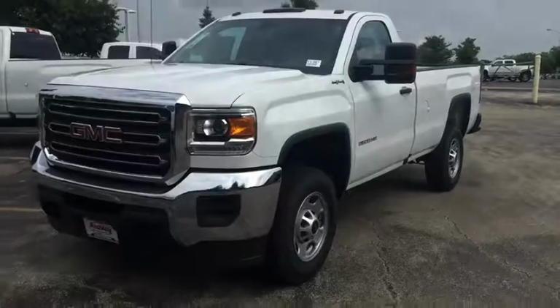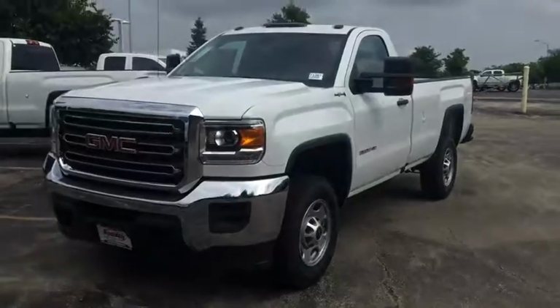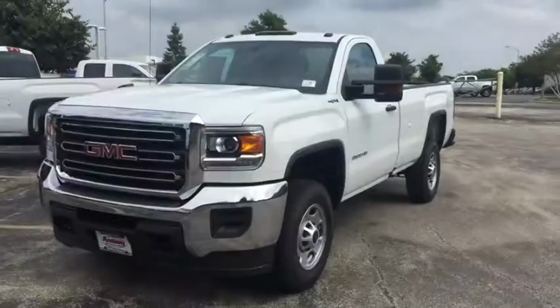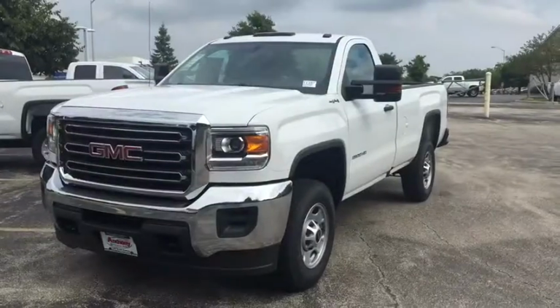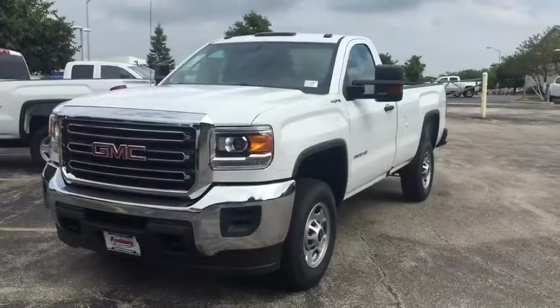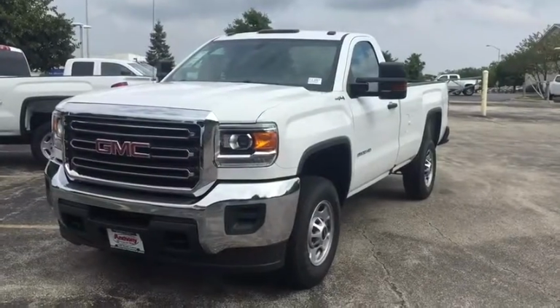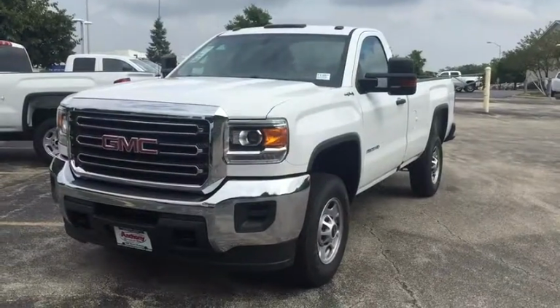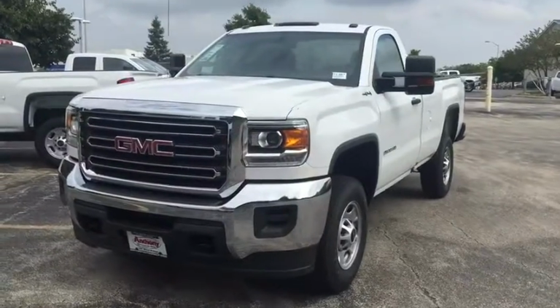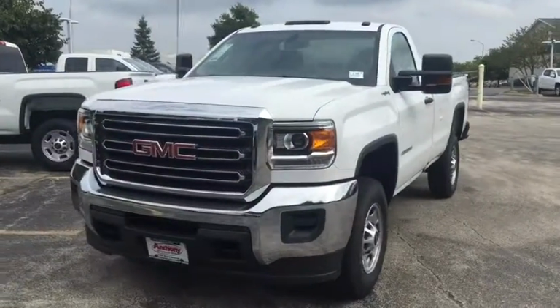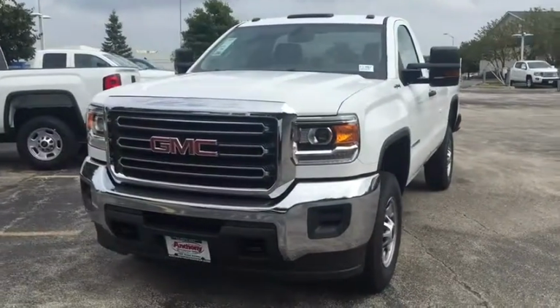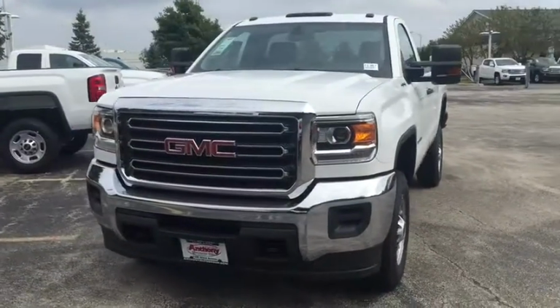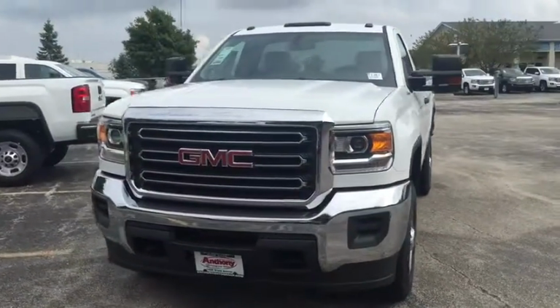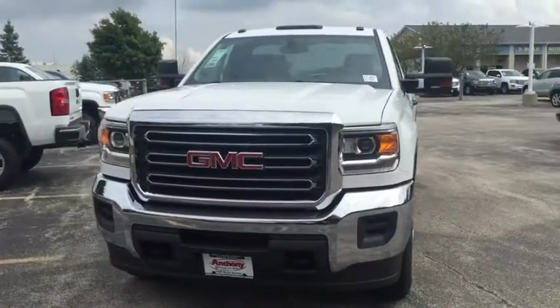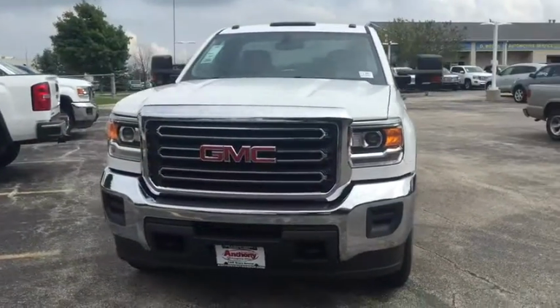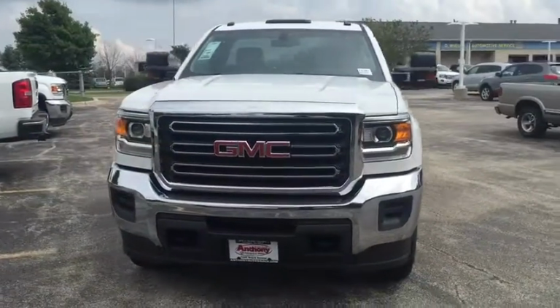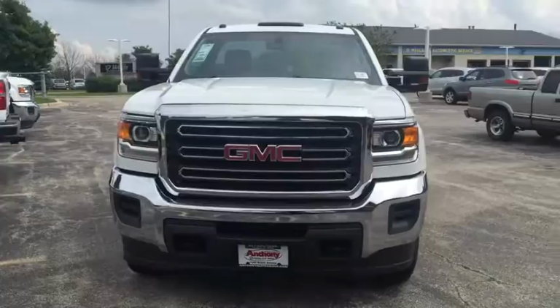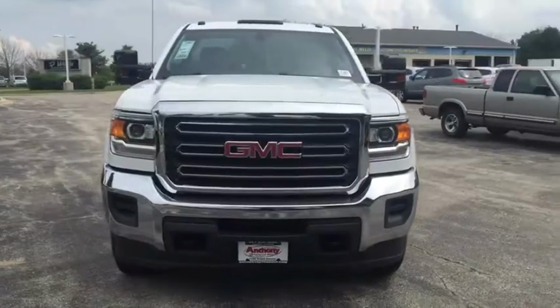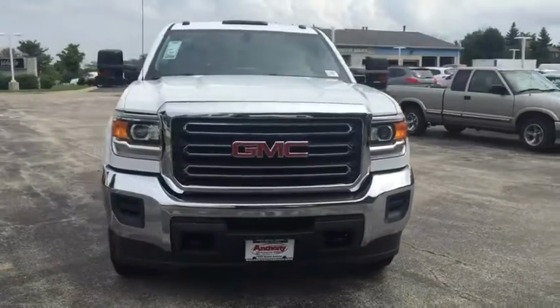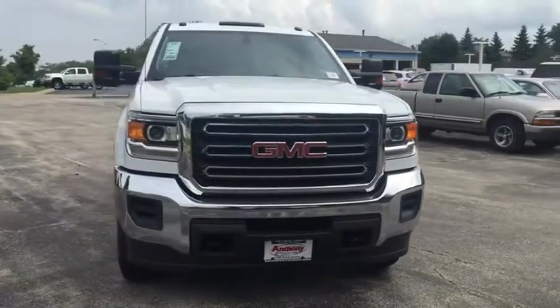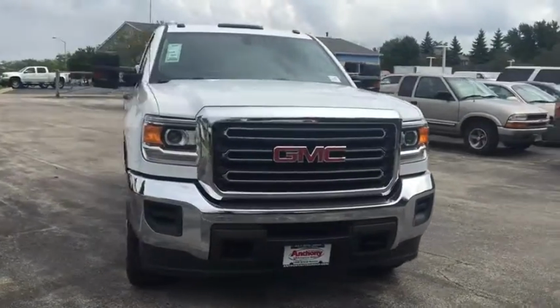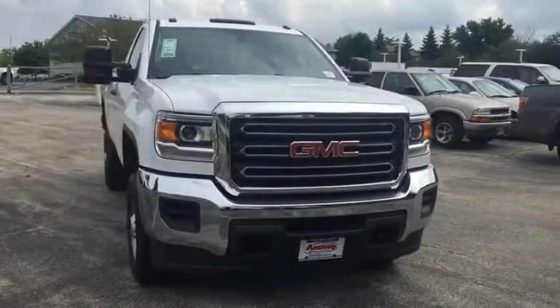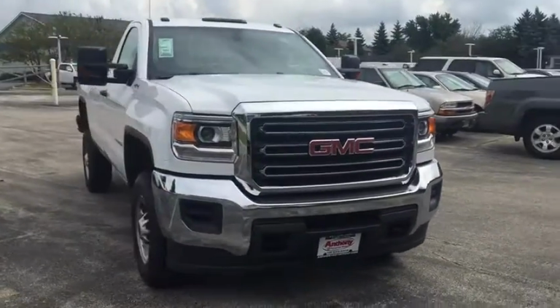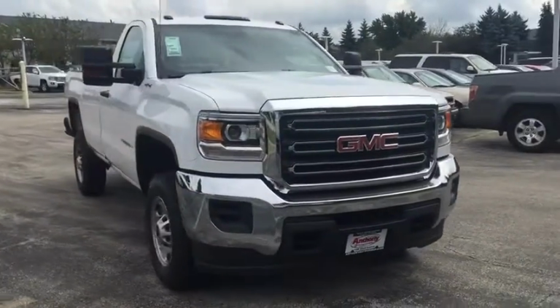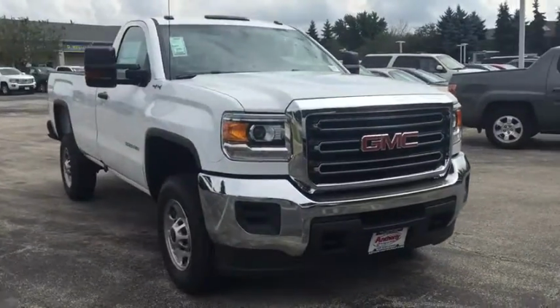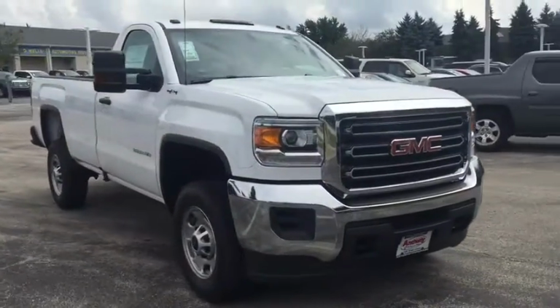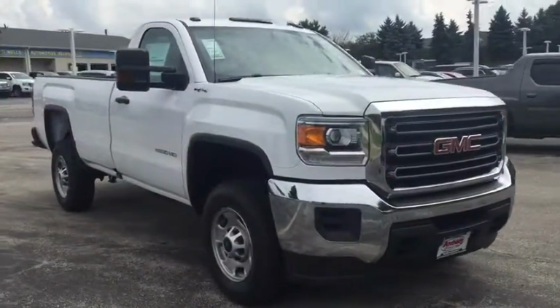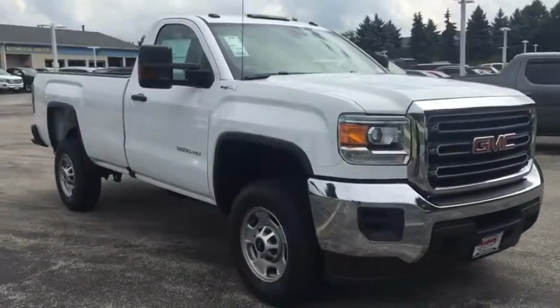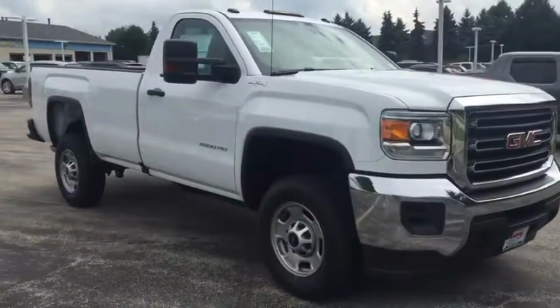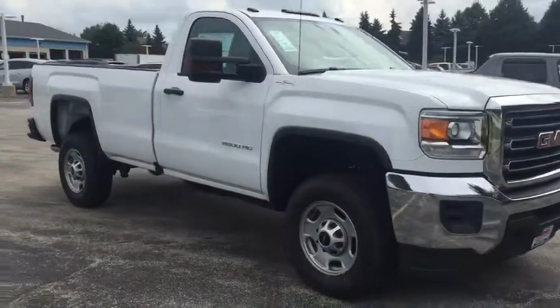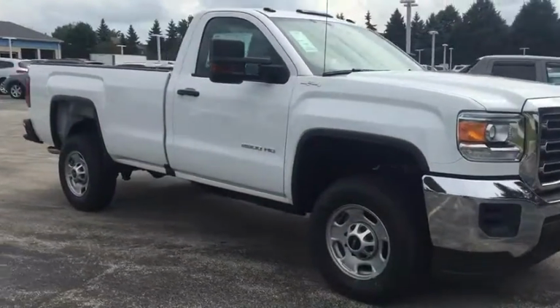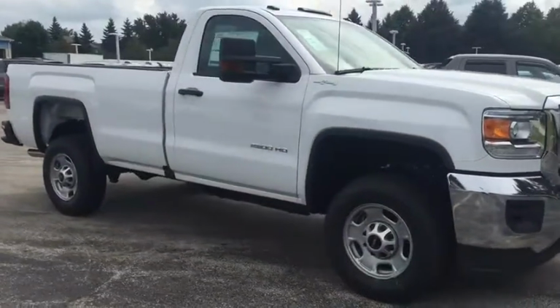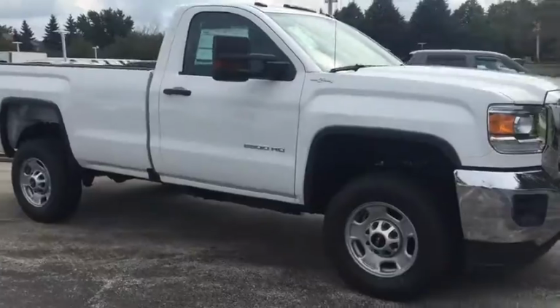2016 GMC Sierra 2500 HD. The GMC Sierra 2500 HD has all your workhorse basics covered. No worries here.